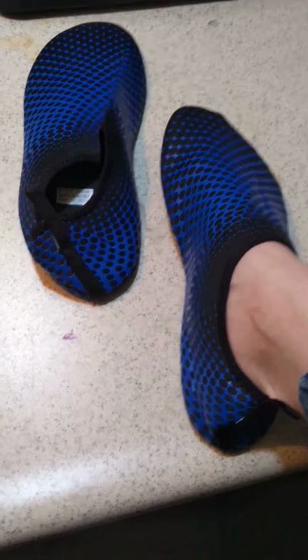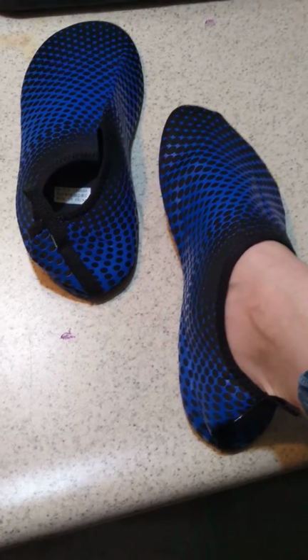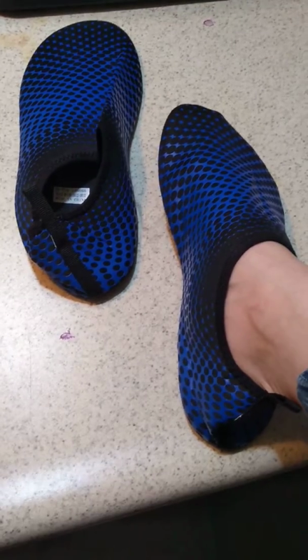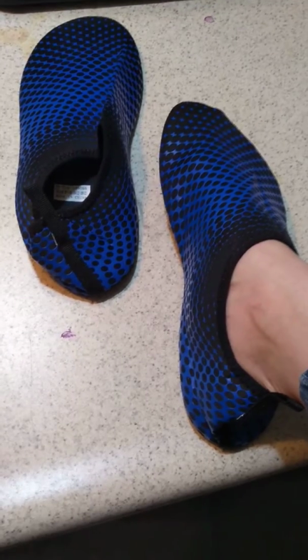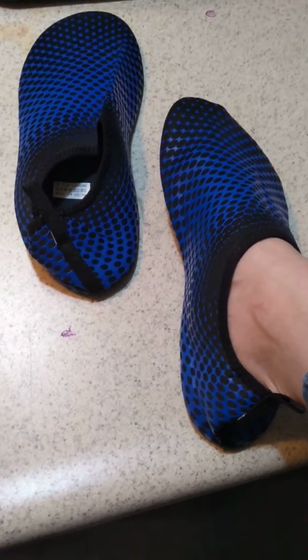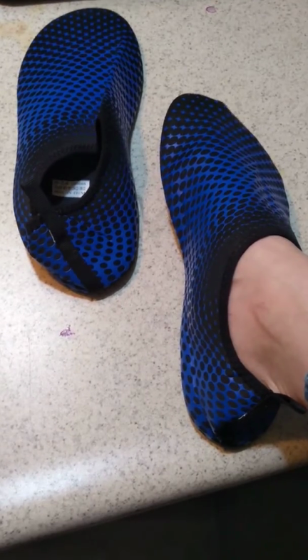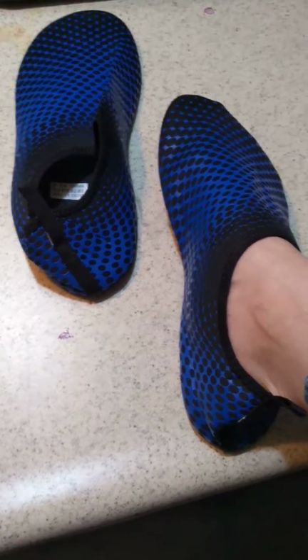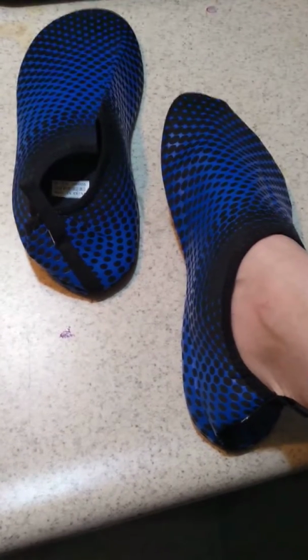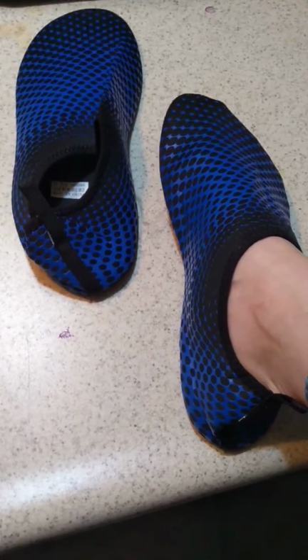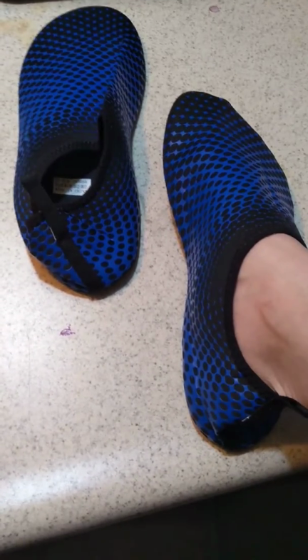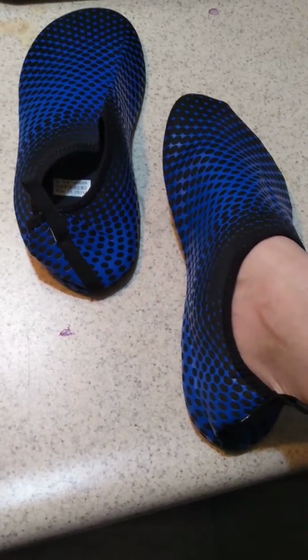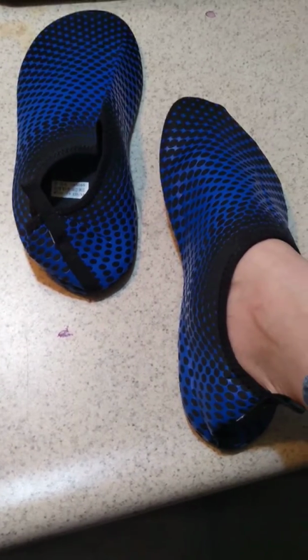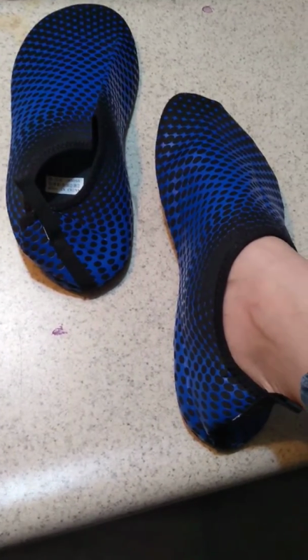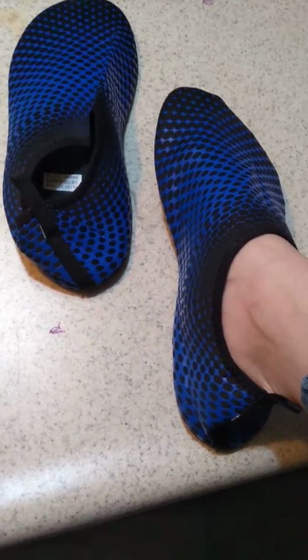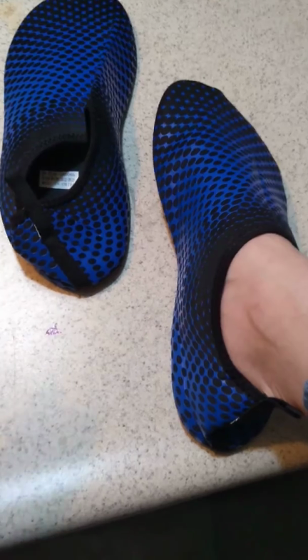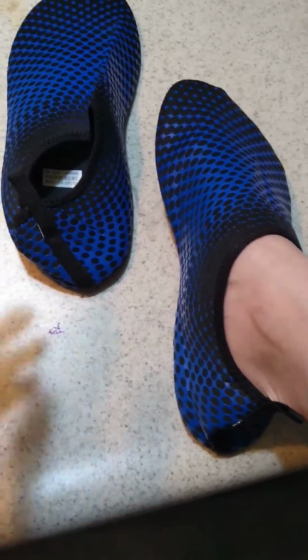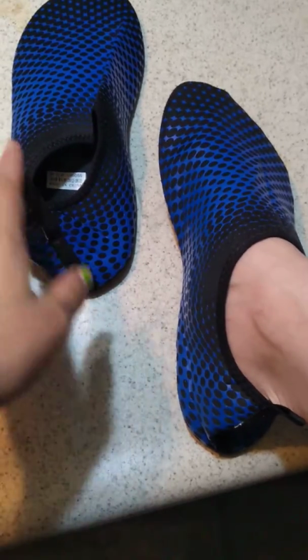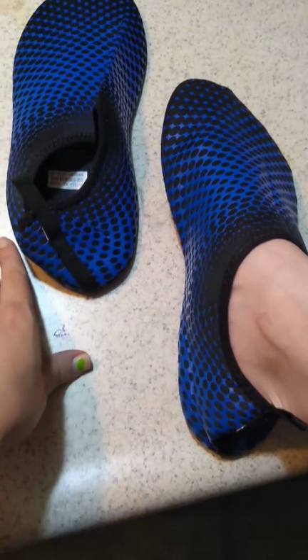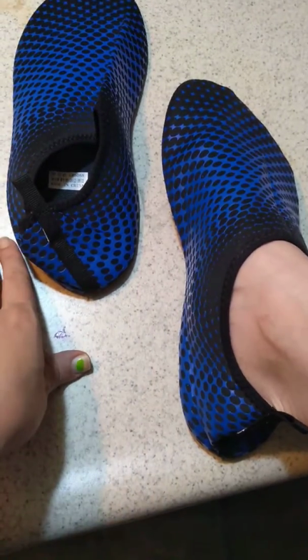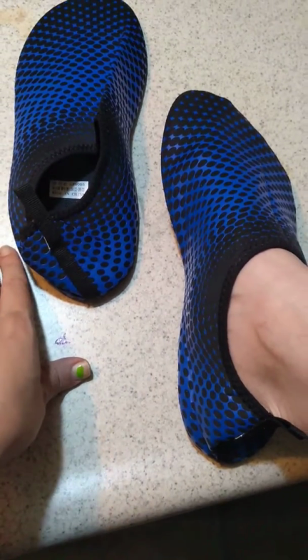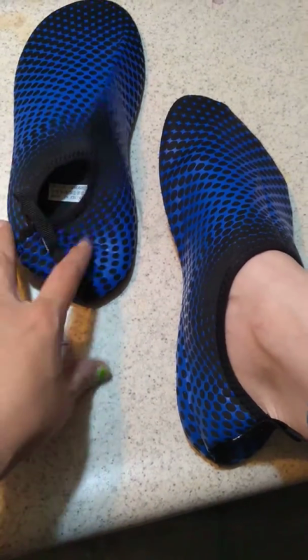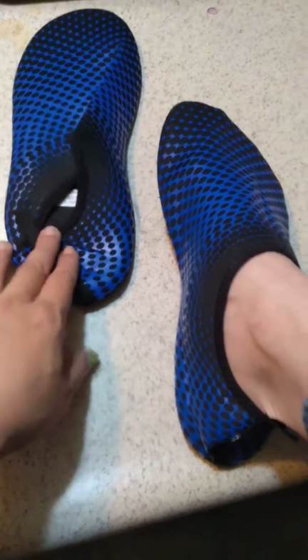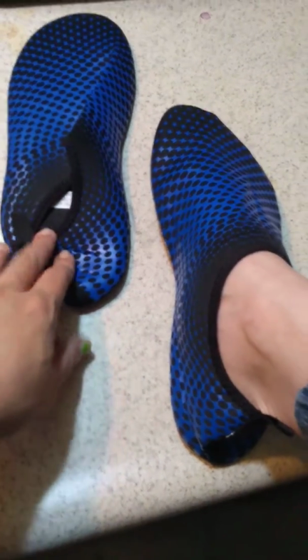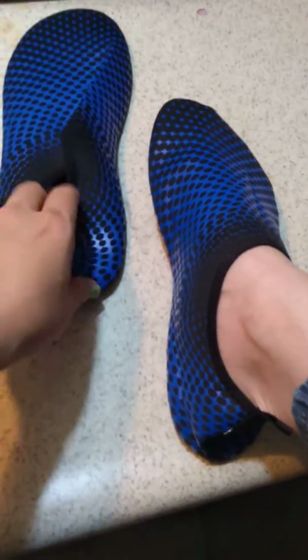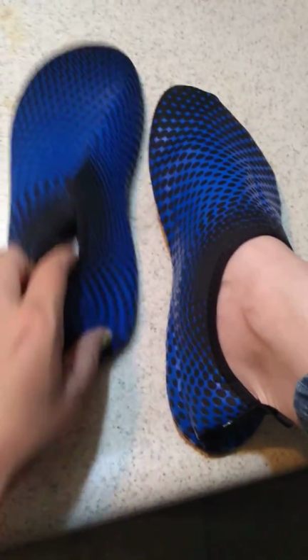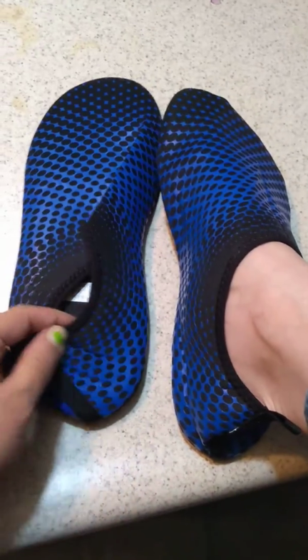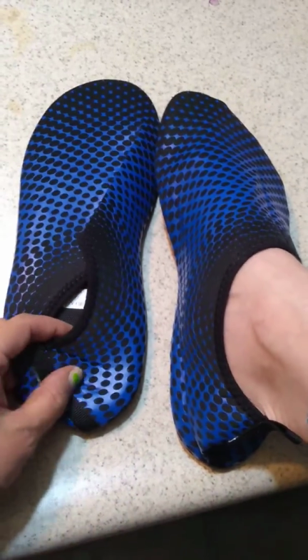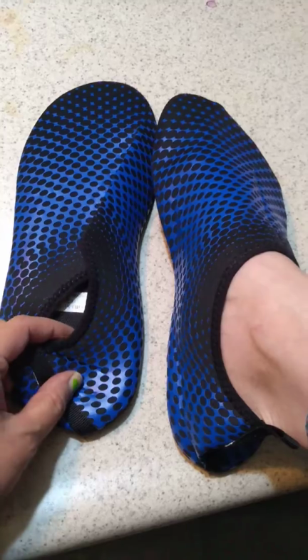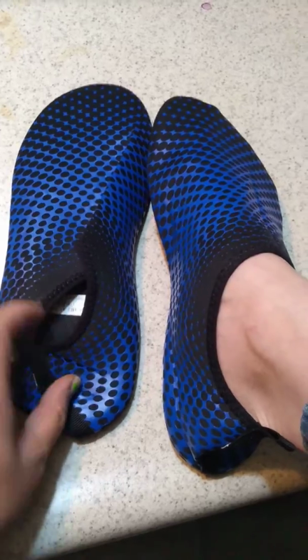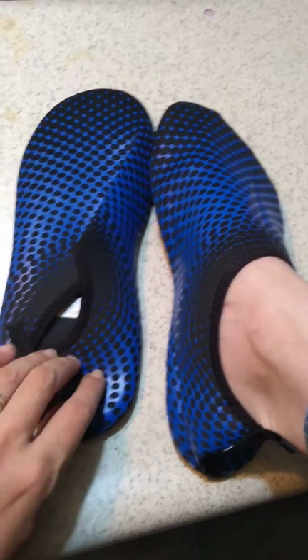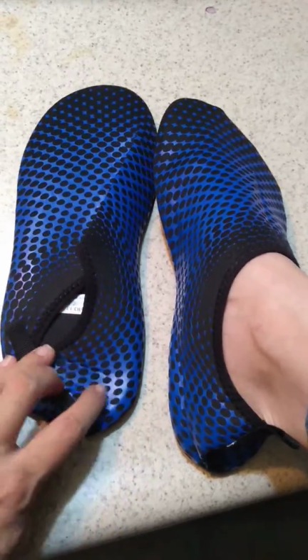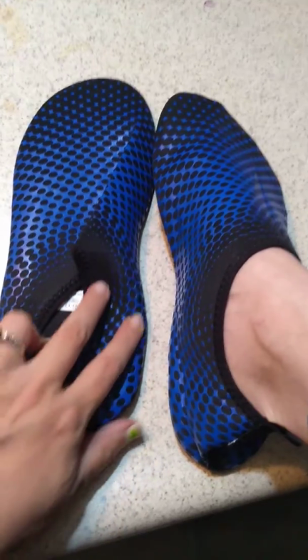Hey guys, it's Jess from Hong Kong from Burning Reviews. It's pretty cold outside so I haven't been able to actually go outside and try these, but I am loving these new water shoes I got.